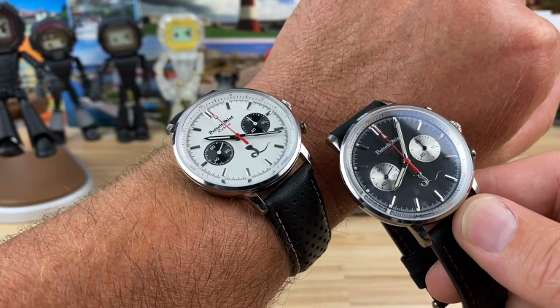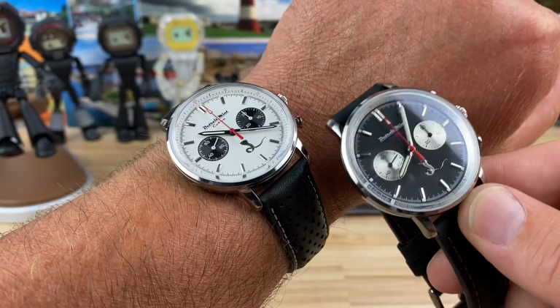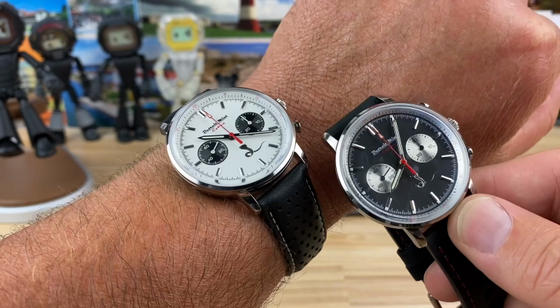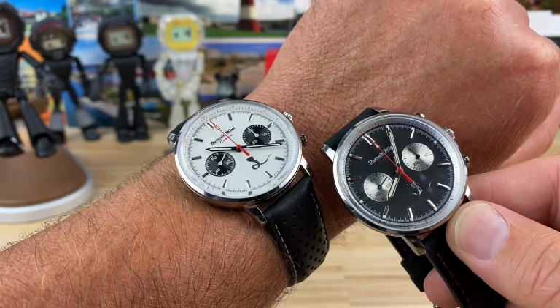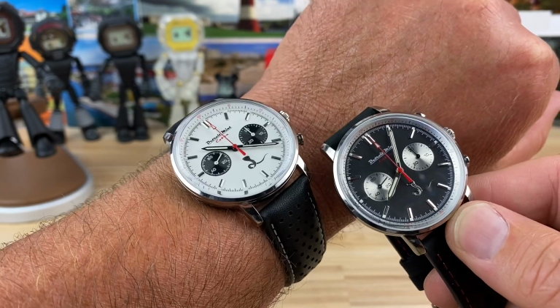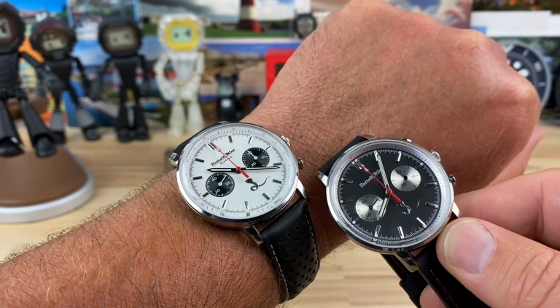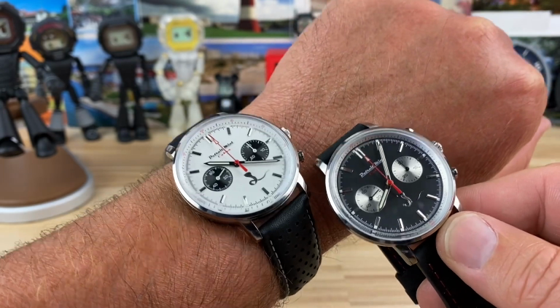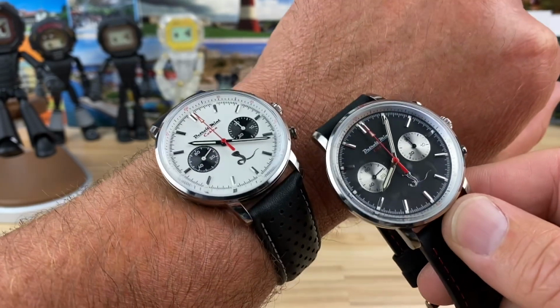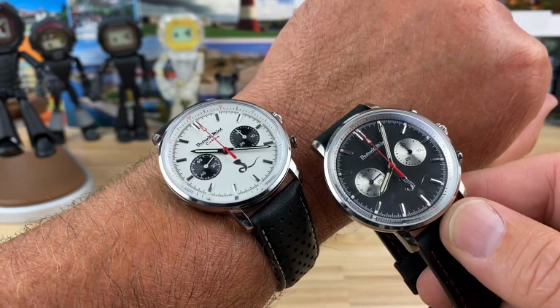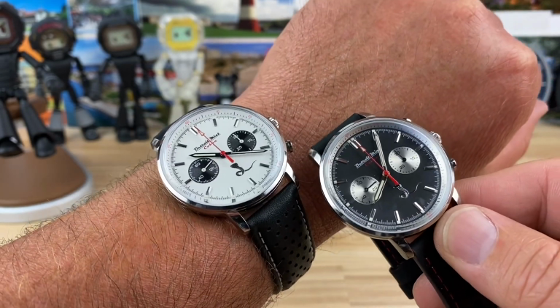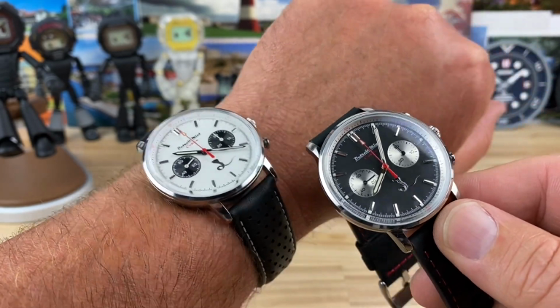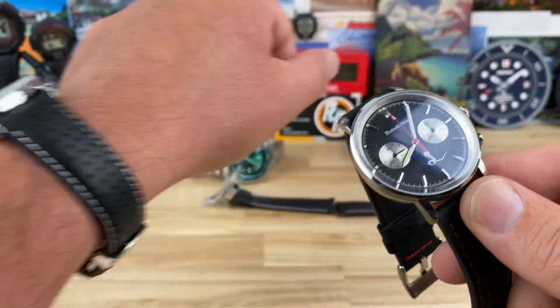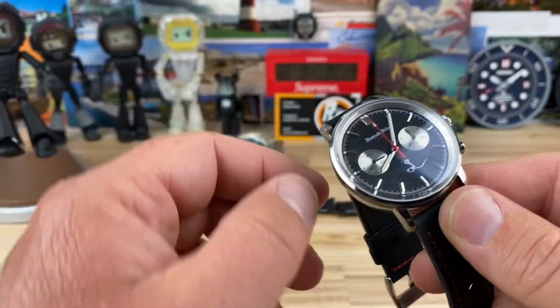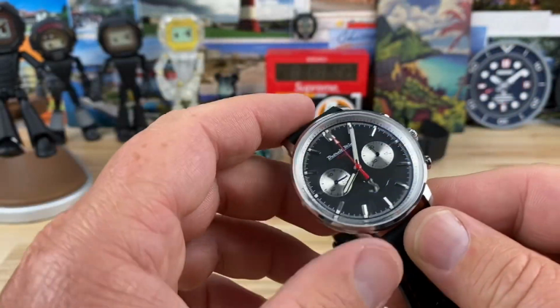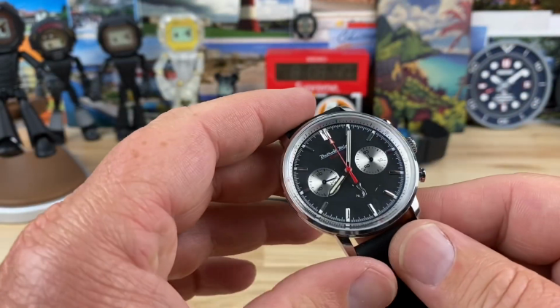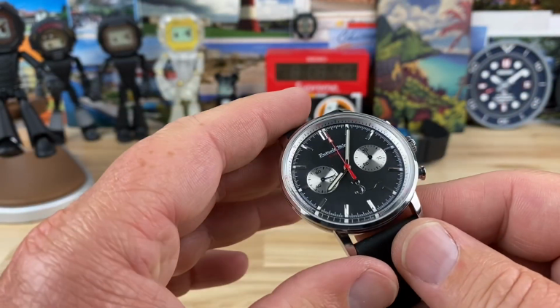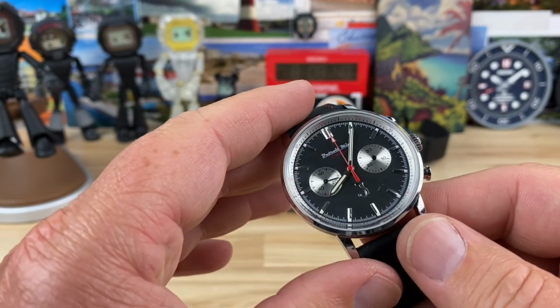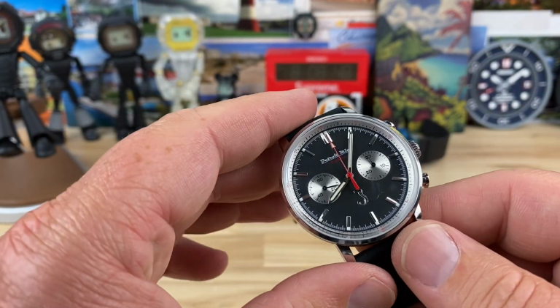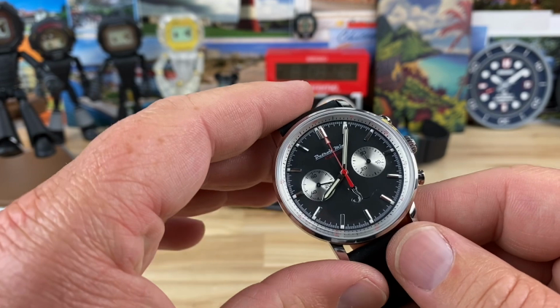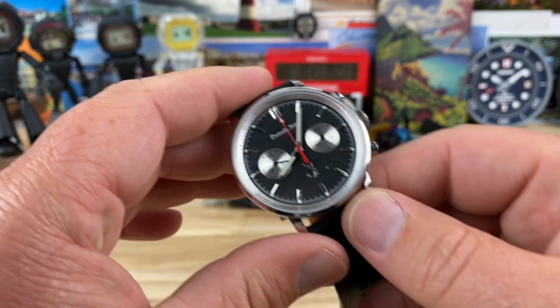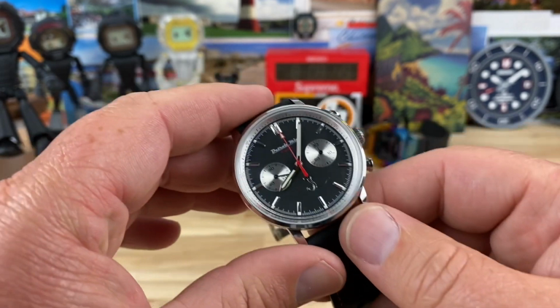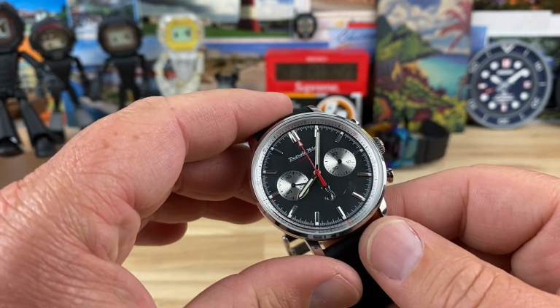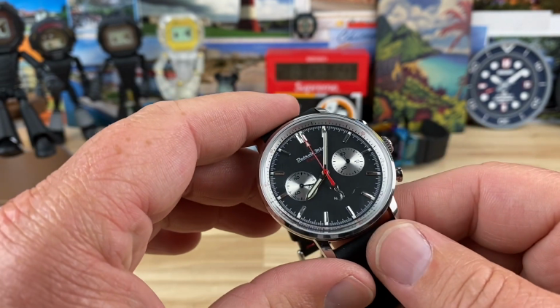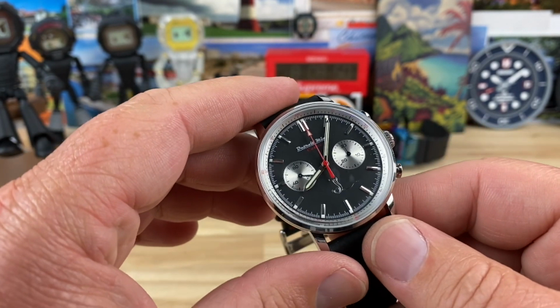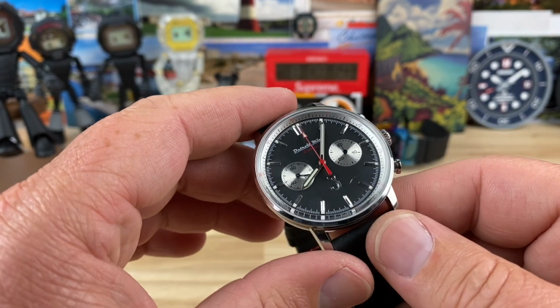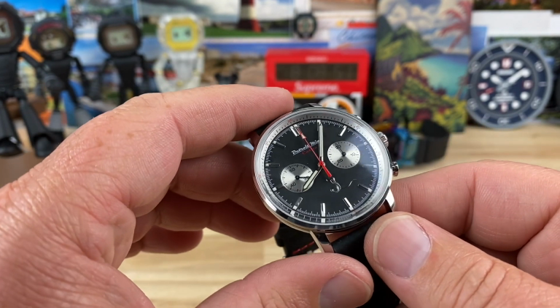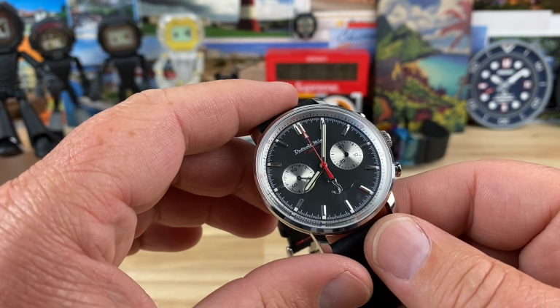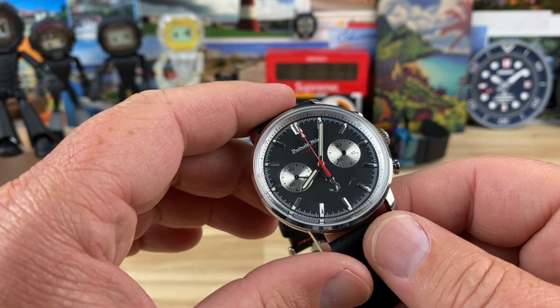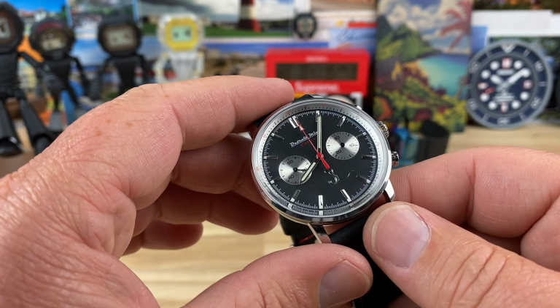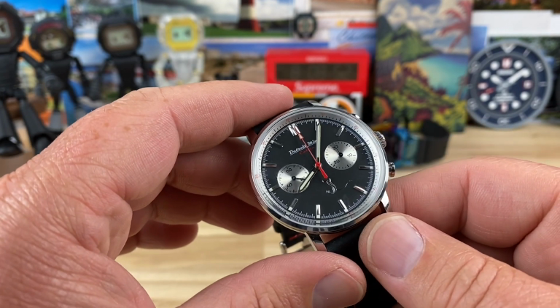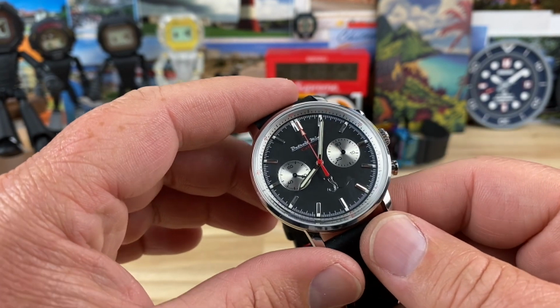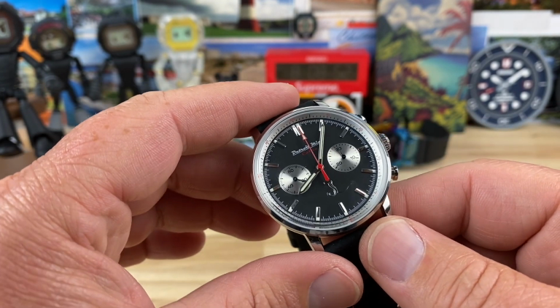I have two colorways here — the black and then the white dial one. I actually met up with the brand owner Dave down in southeast Michigan on one of my trips down there.